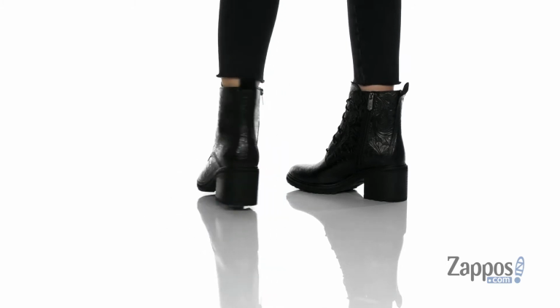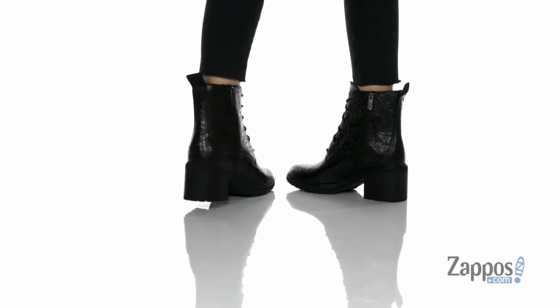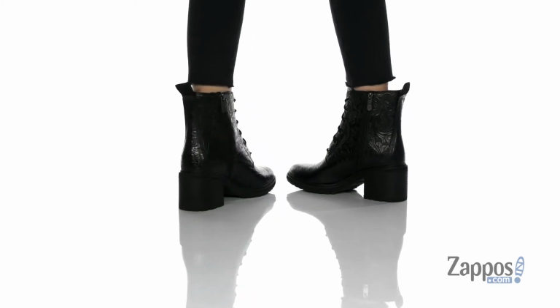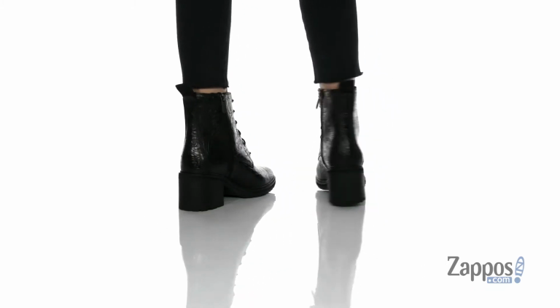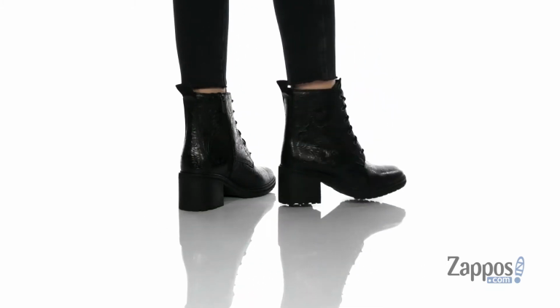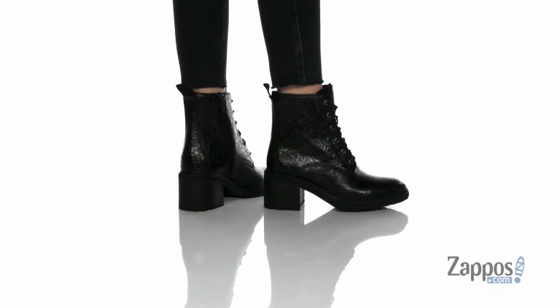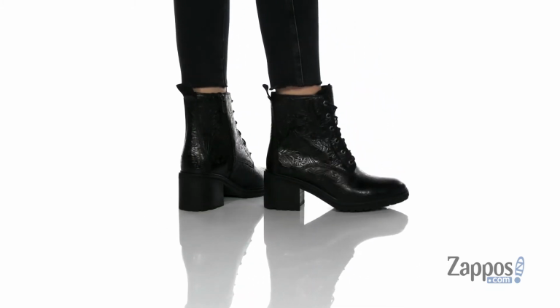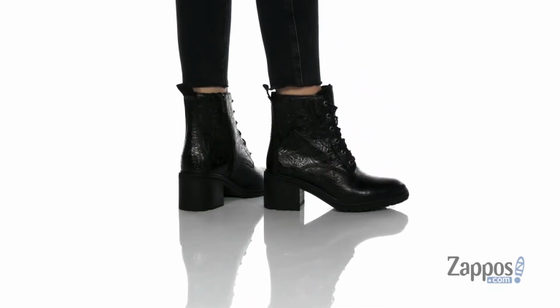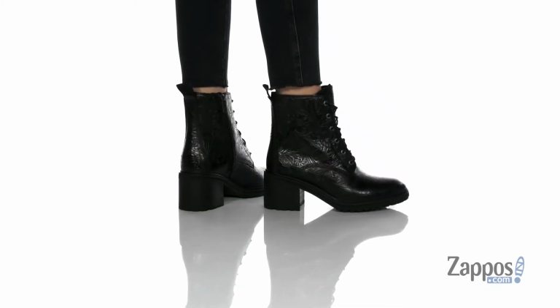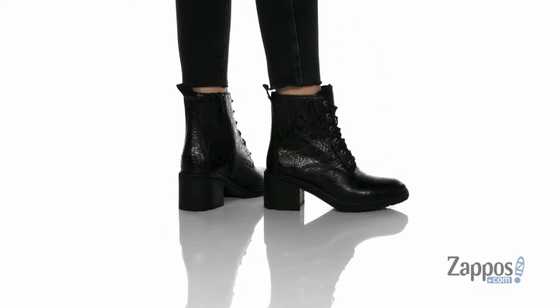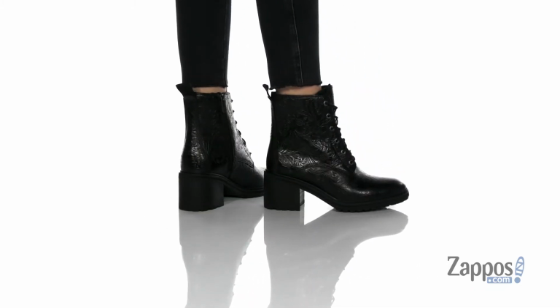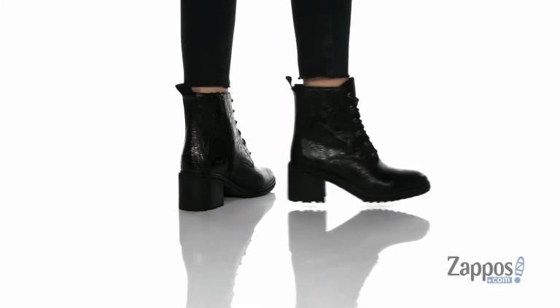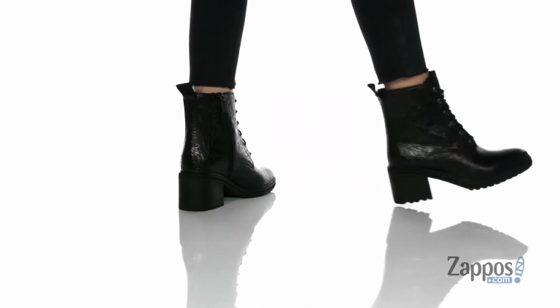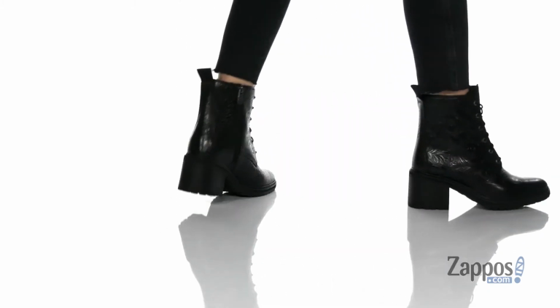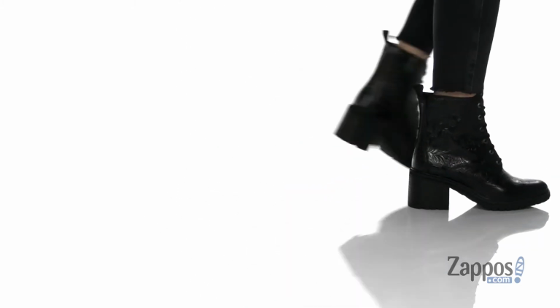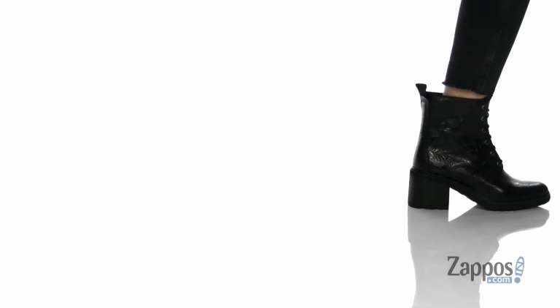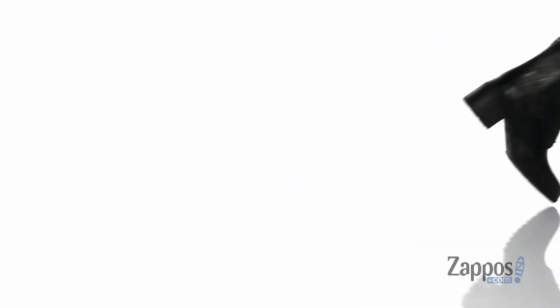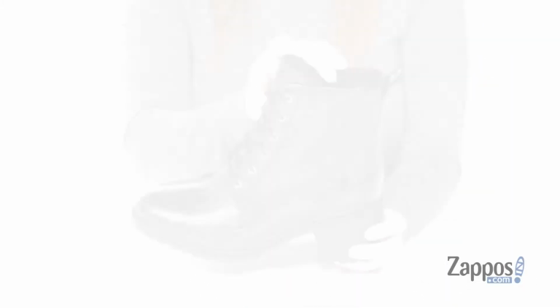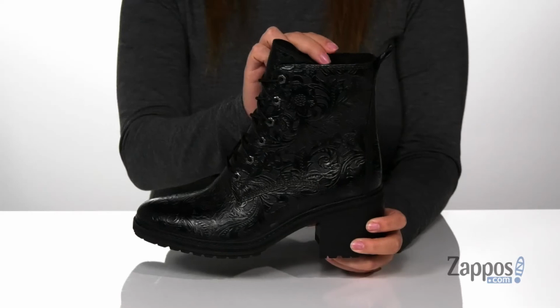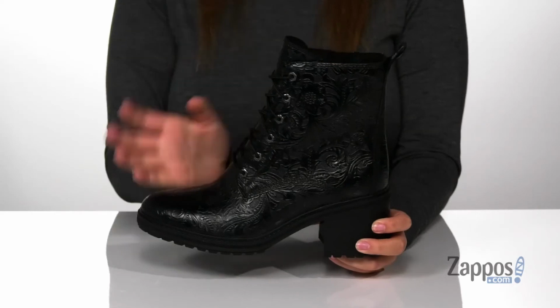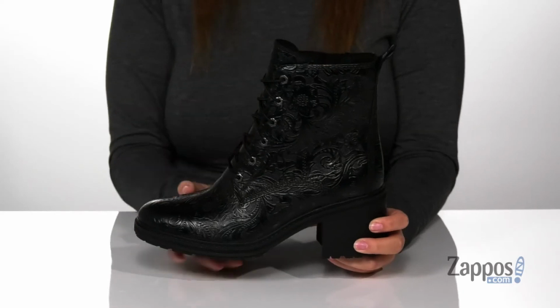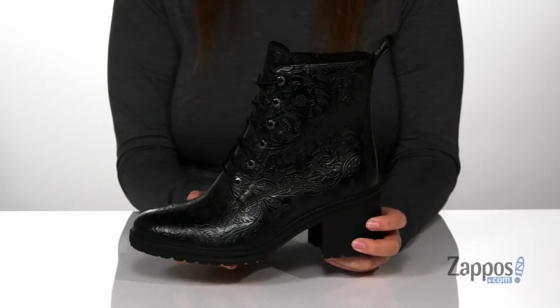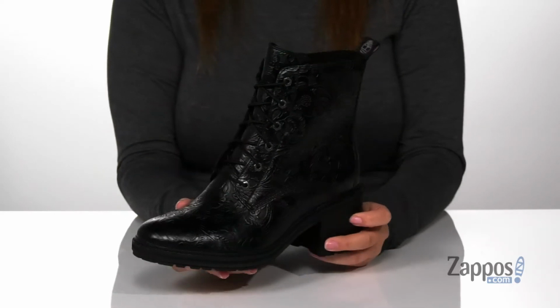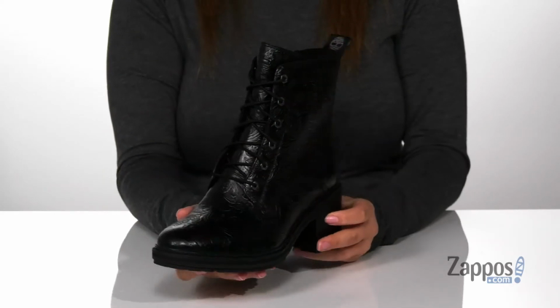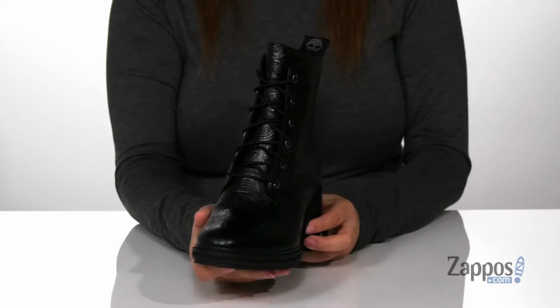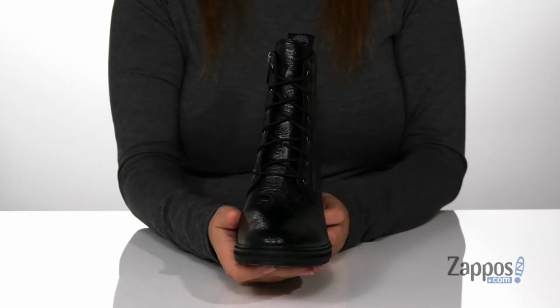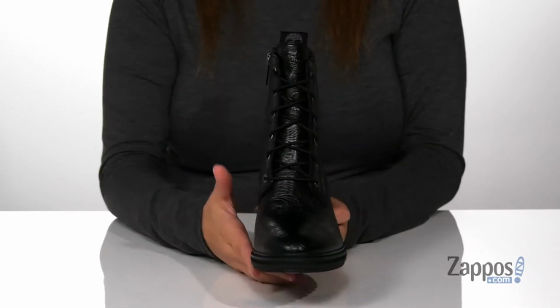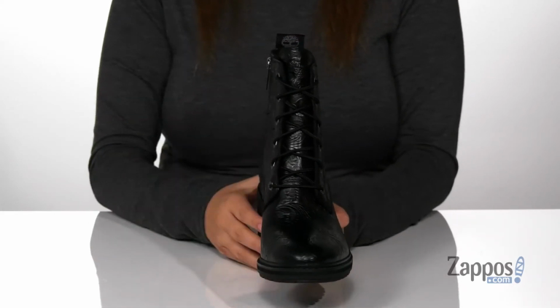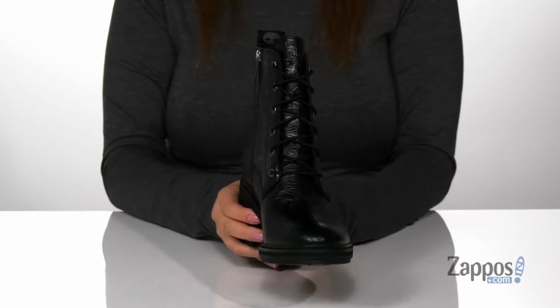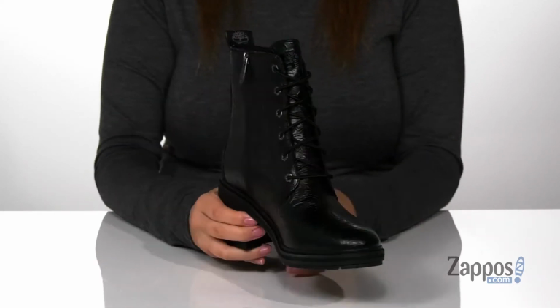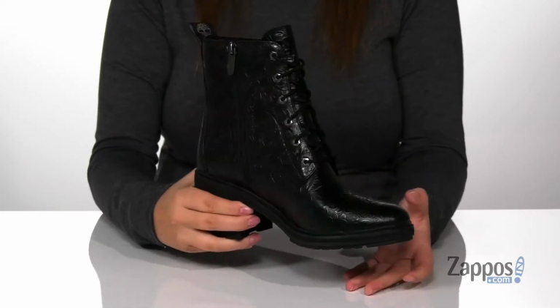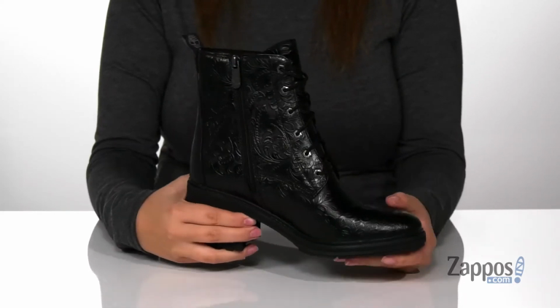These boots have a leather upper with a textile inner lining and a lightly padded footbed. They have a lace-up closure, allowing you to get a secure and custom fit.